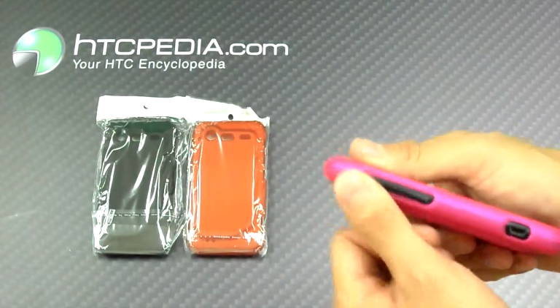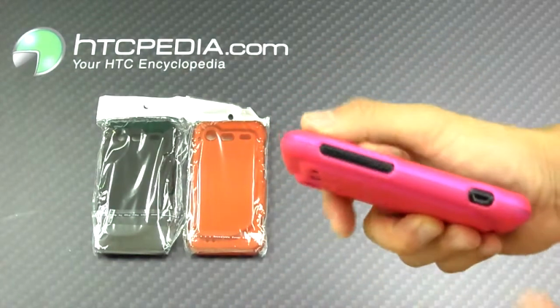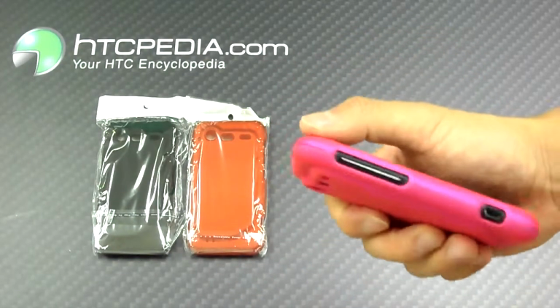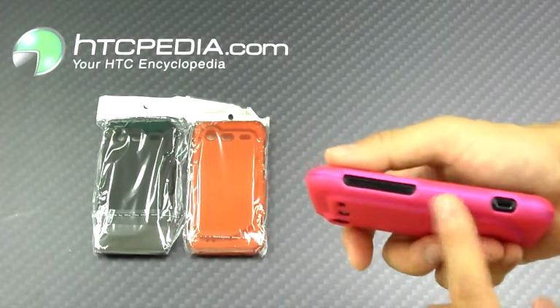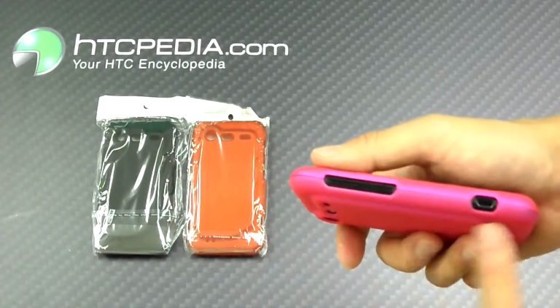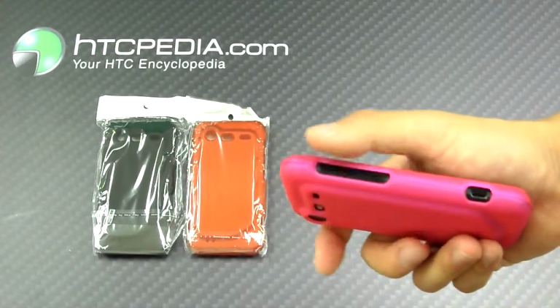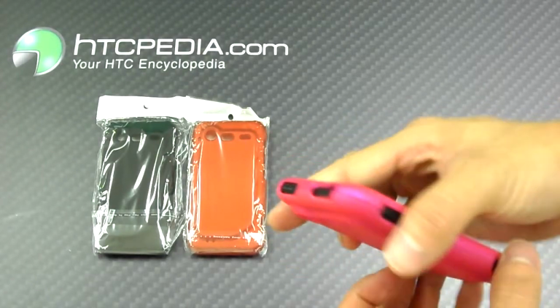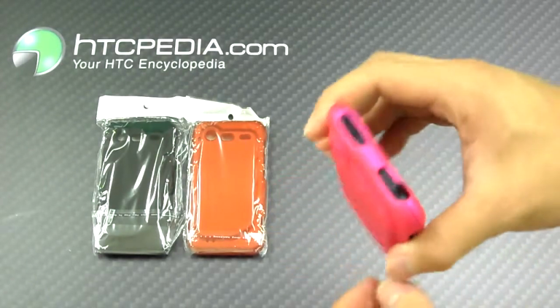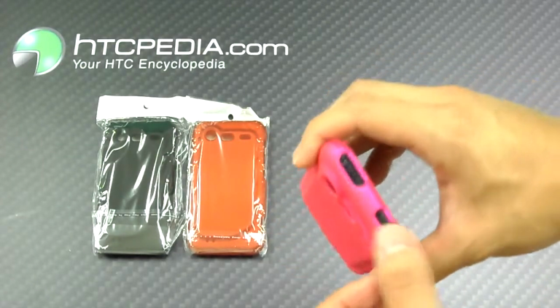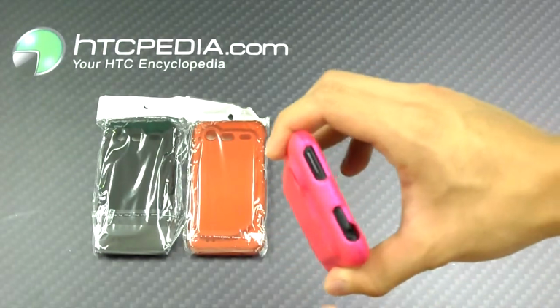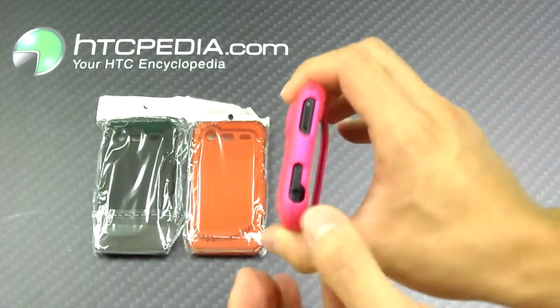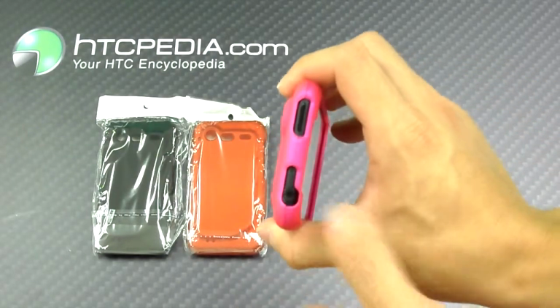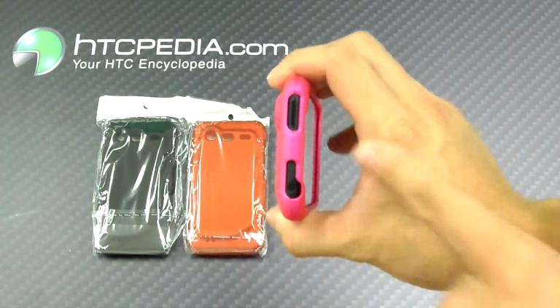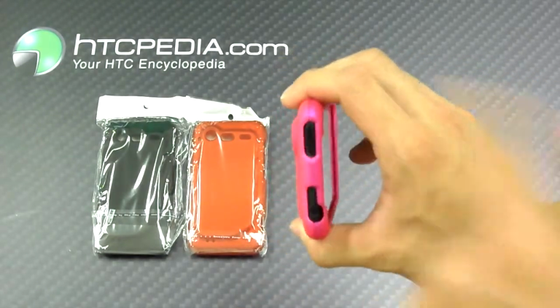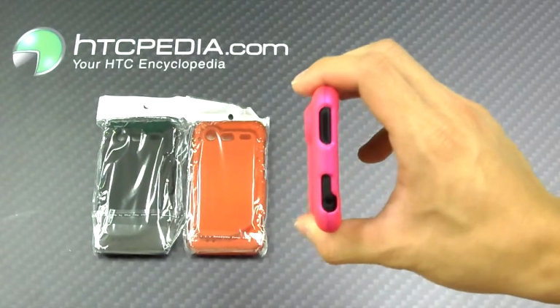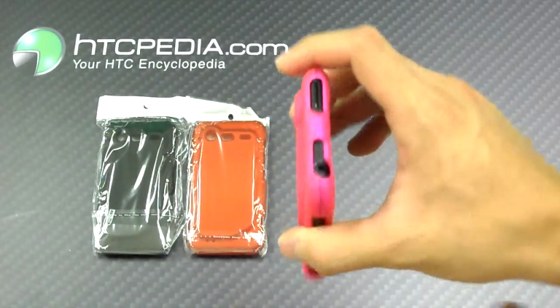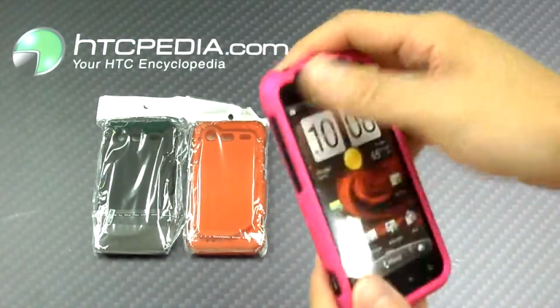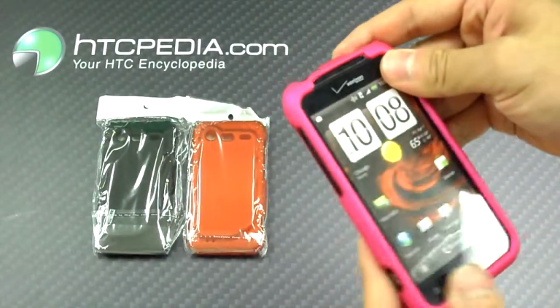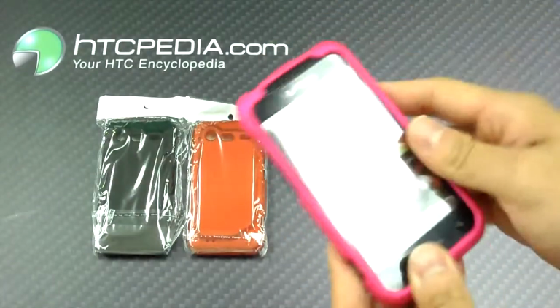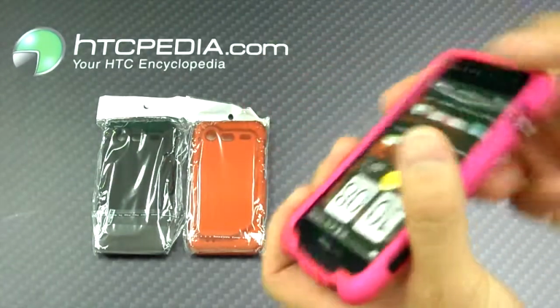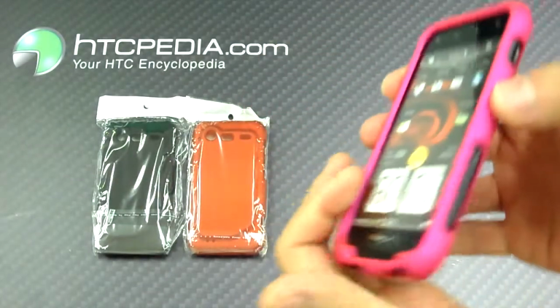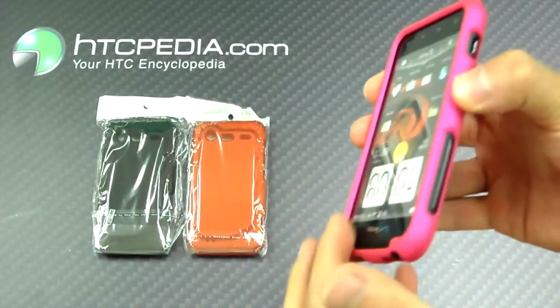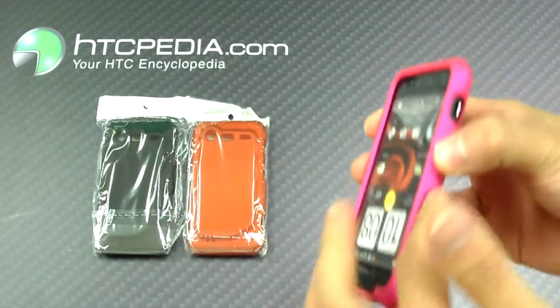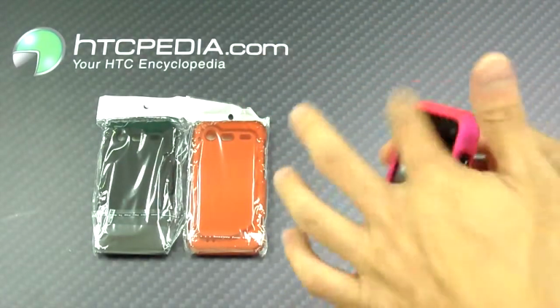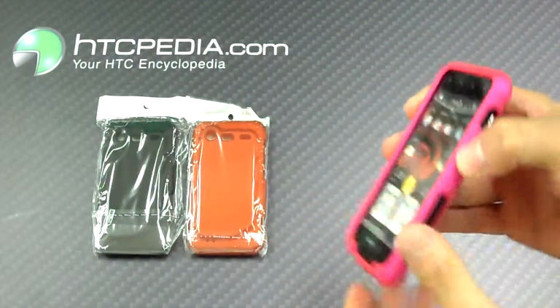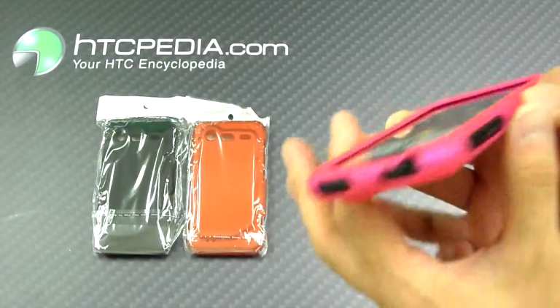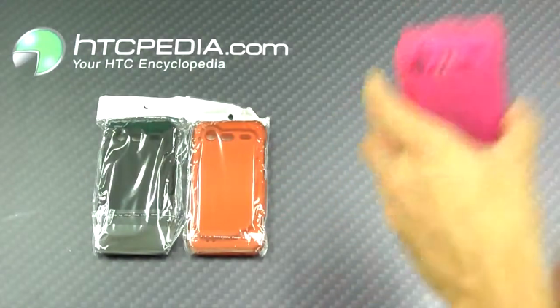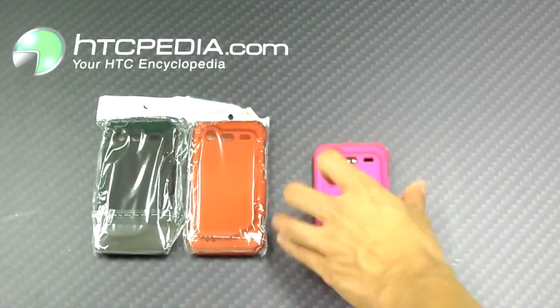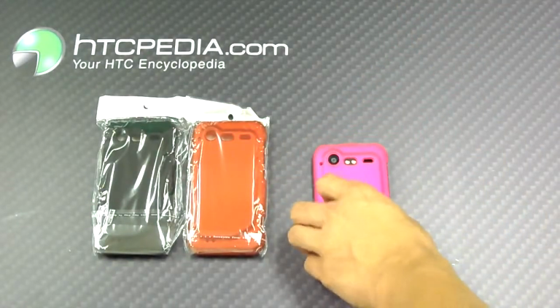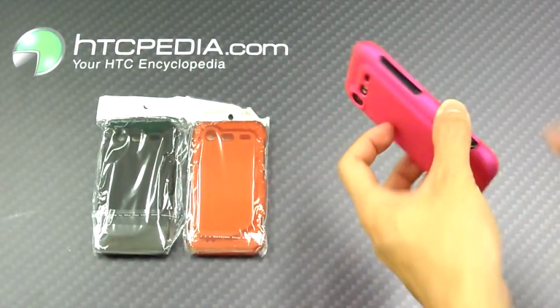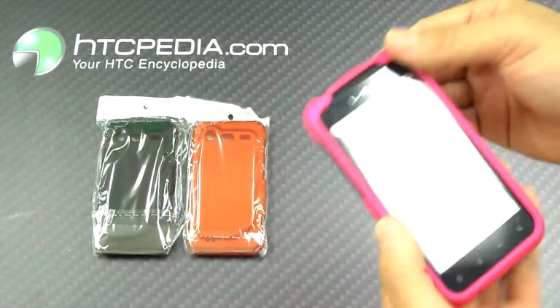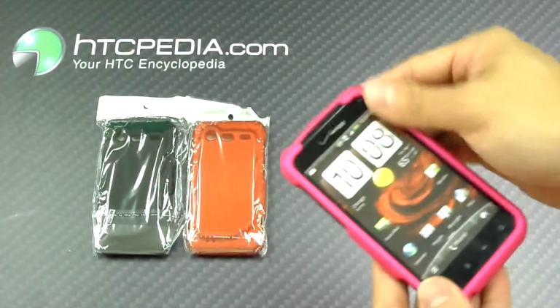And we have cutouts on the side for our volume rocker and our charging port. And on top, we have cutouts for the headphone jack and our power button. This case does have a raised edge, so if you happen to drop your phone flat on its face, it will give it some protection.